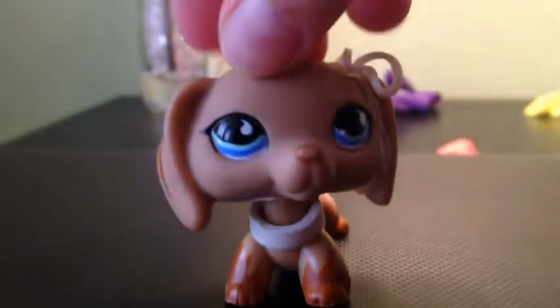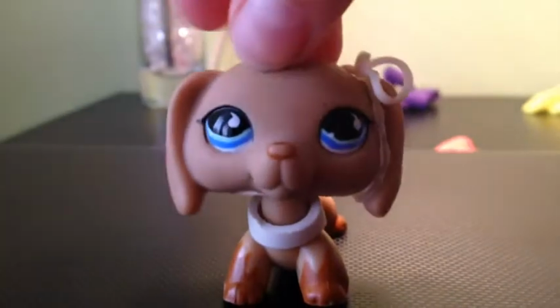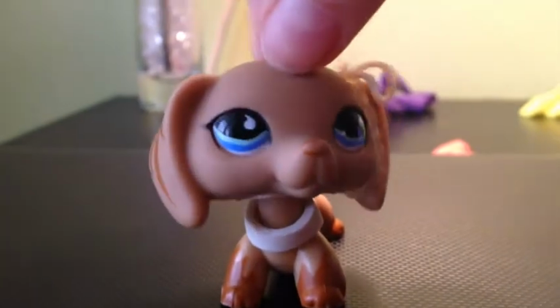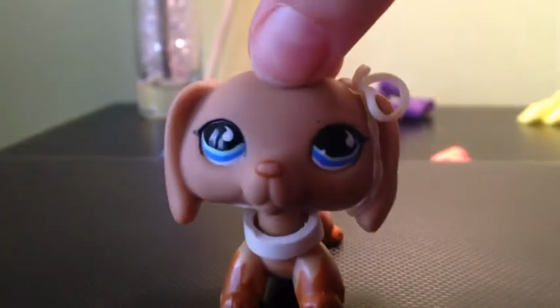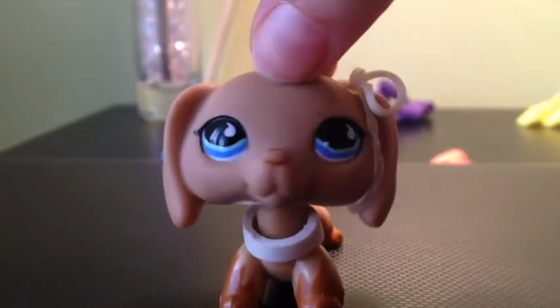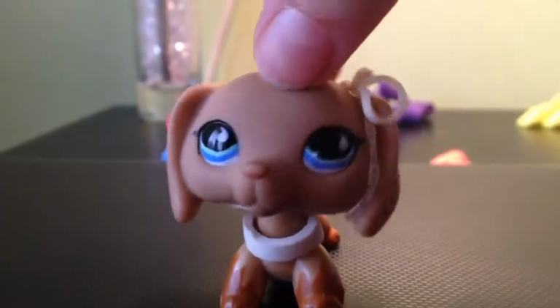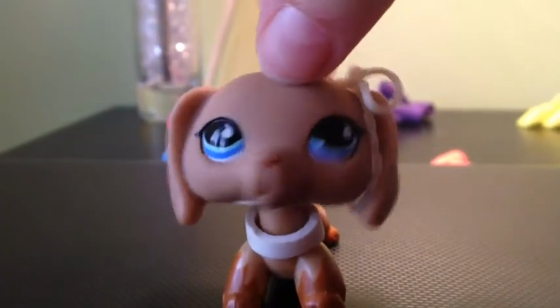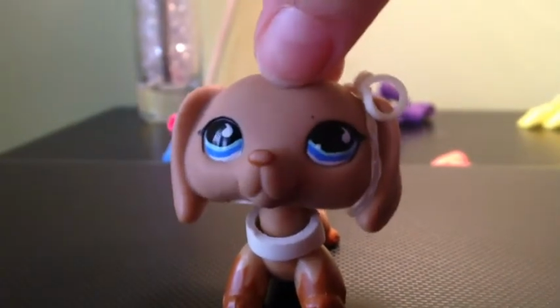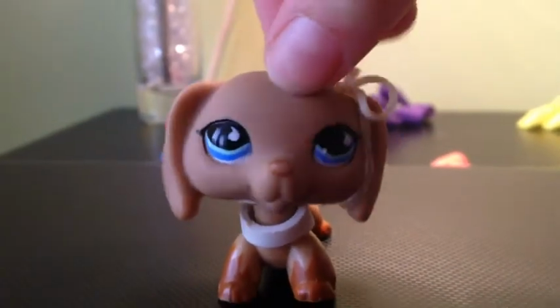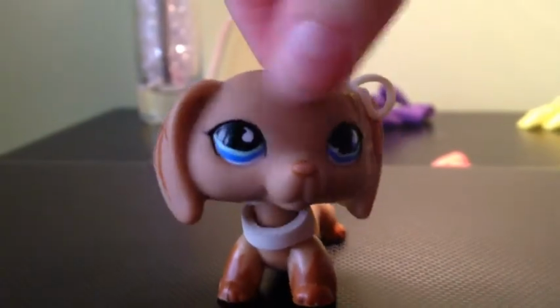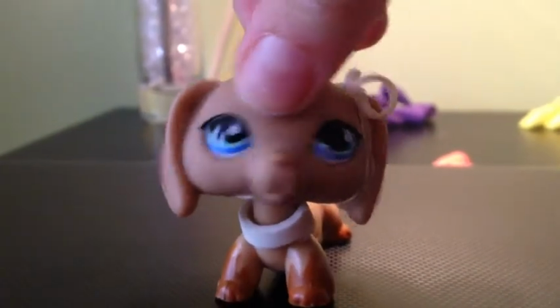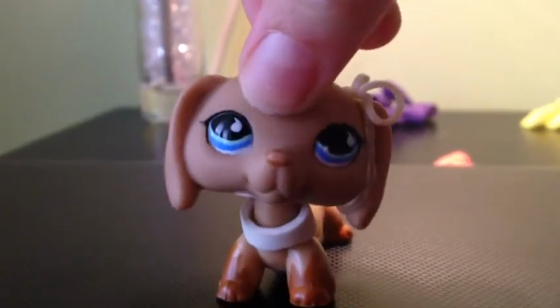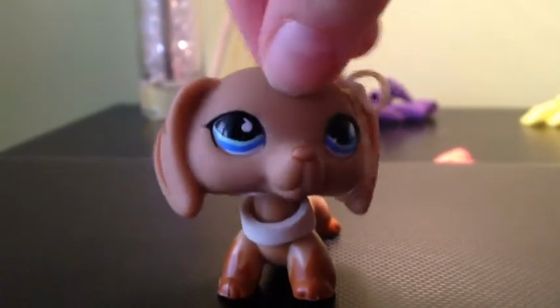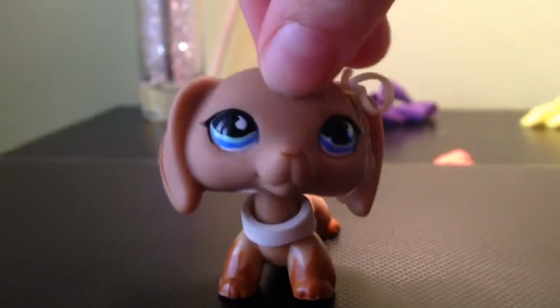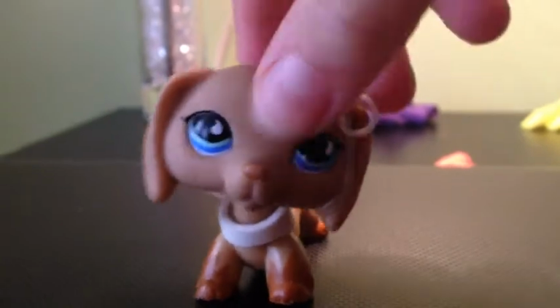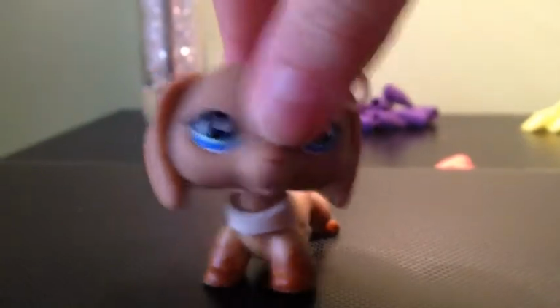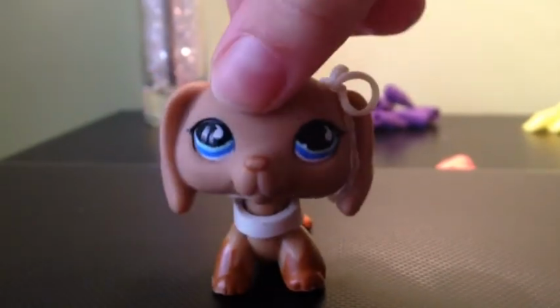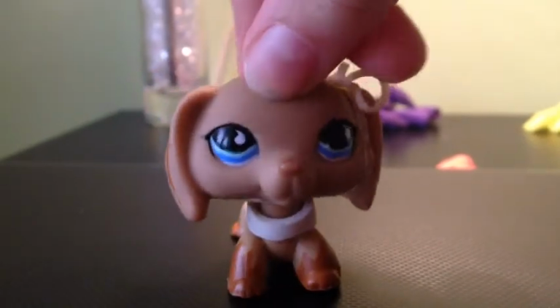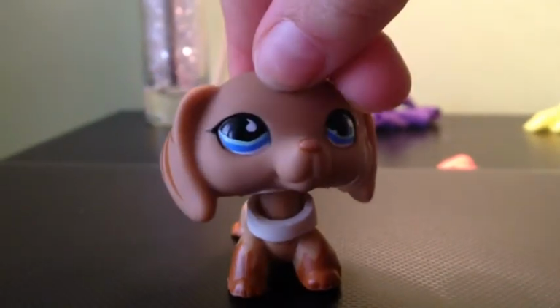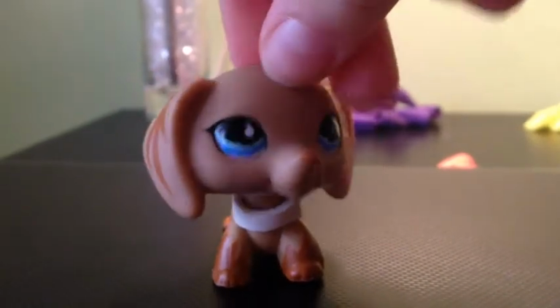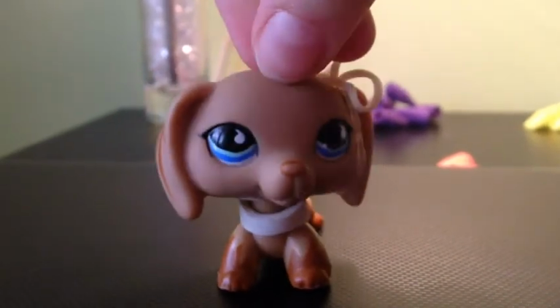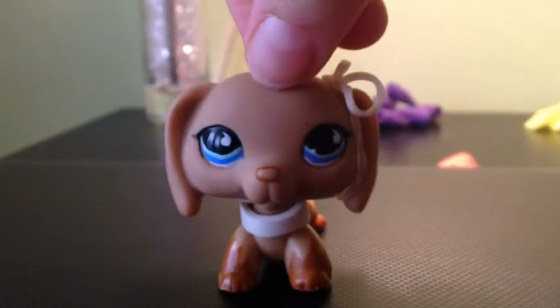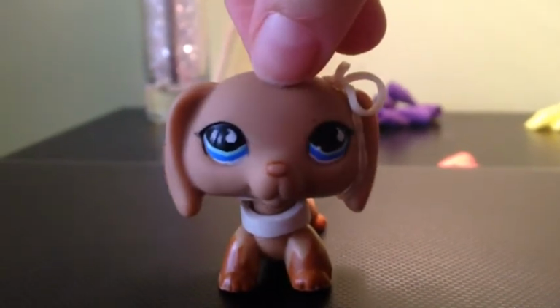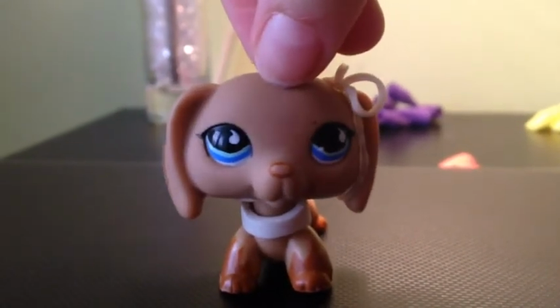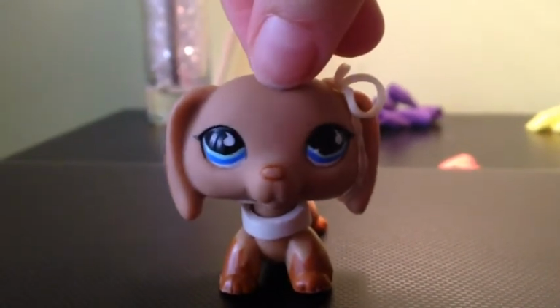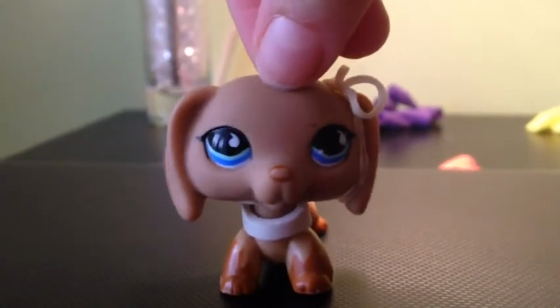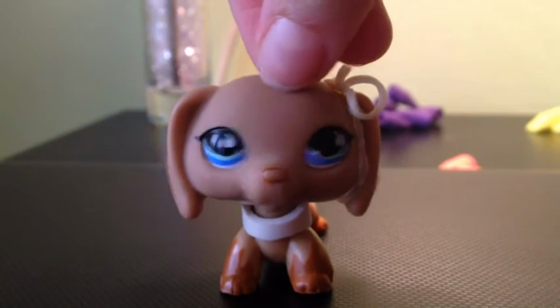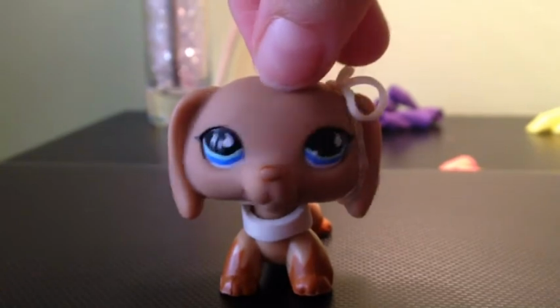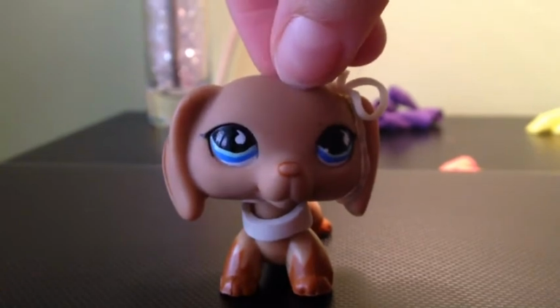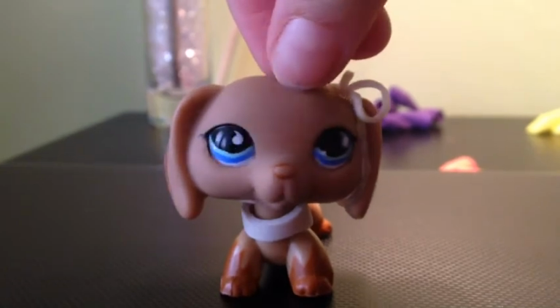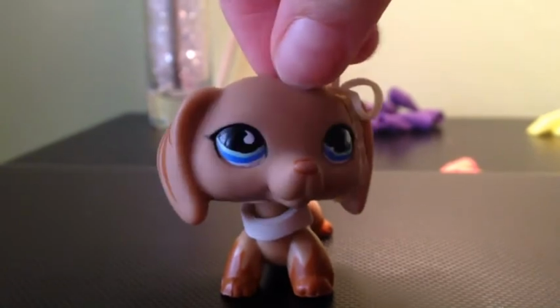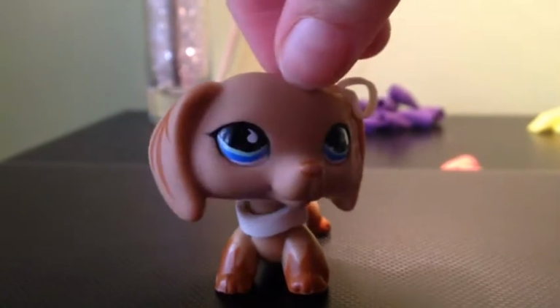Hey guys, so today I'm going to do another how-to video, and it's going to be how to make LPS collars. If you don't have any Hasbro collars, then this video will be perfect for you if you want collars.